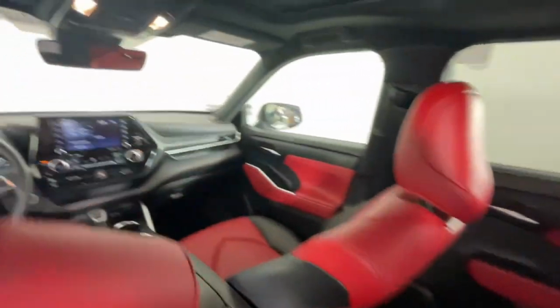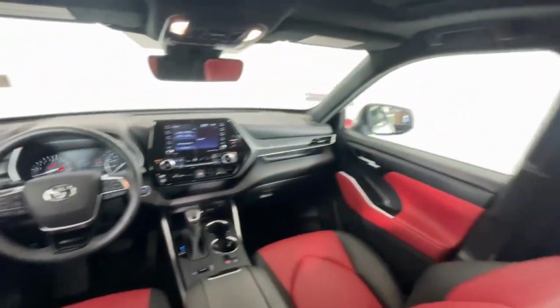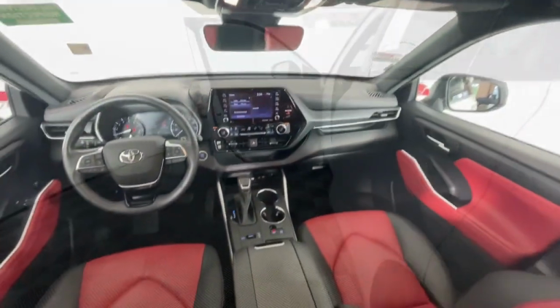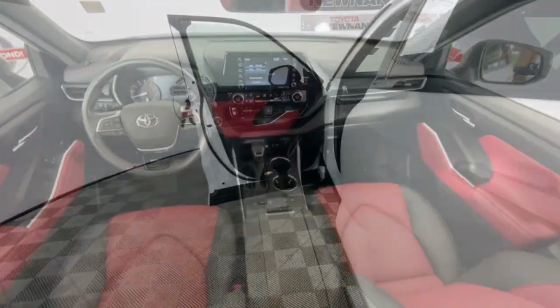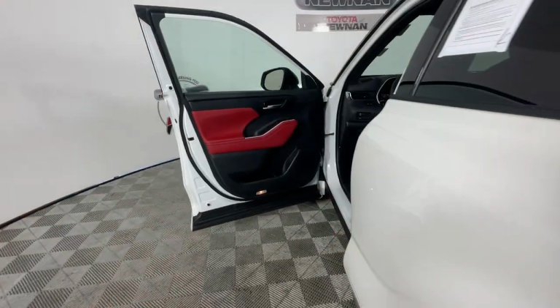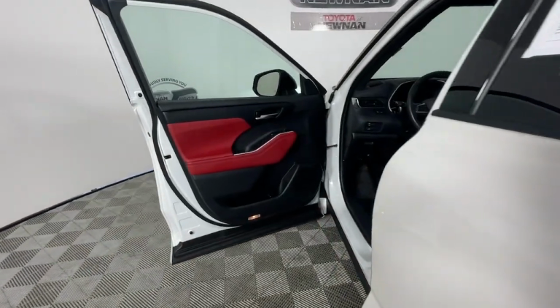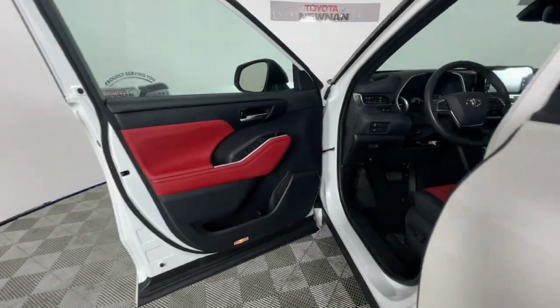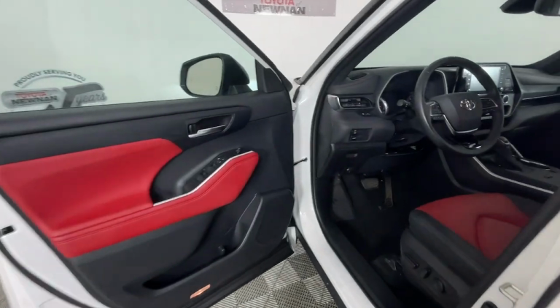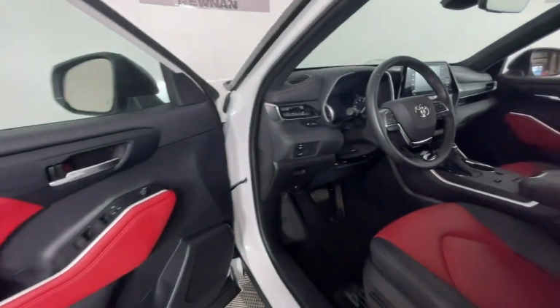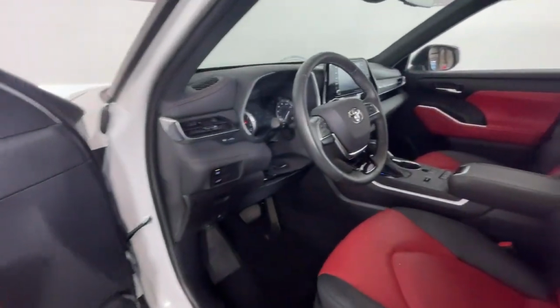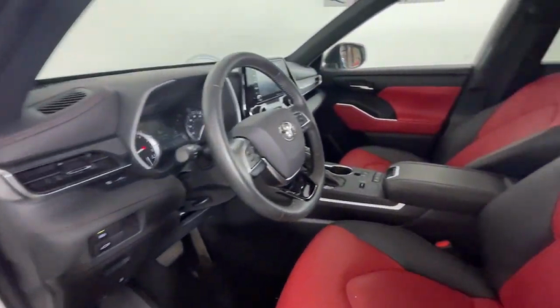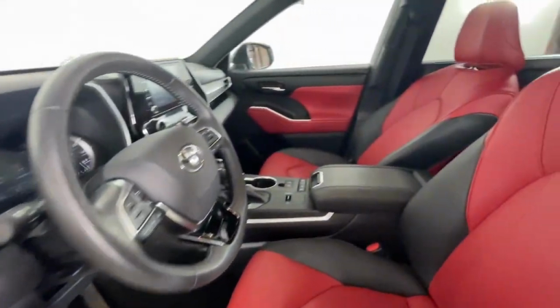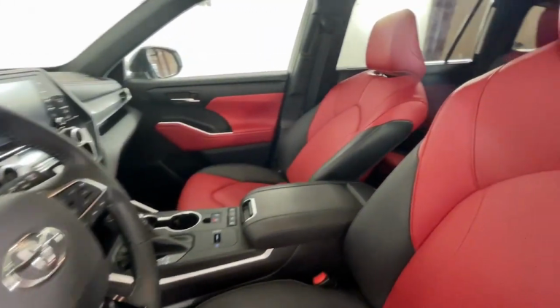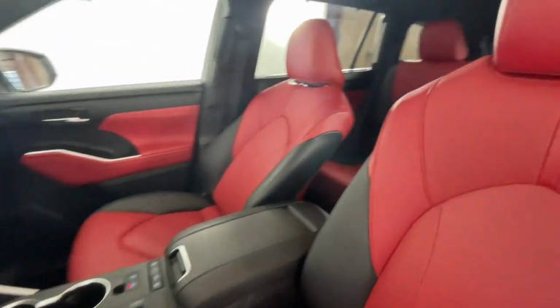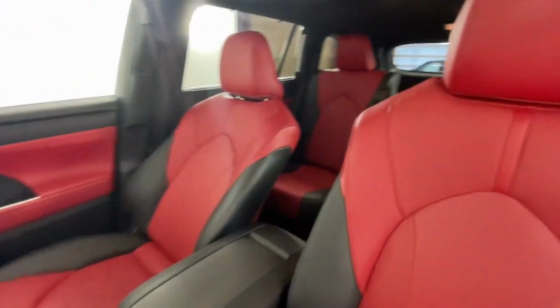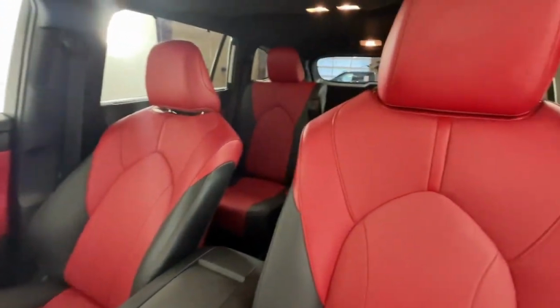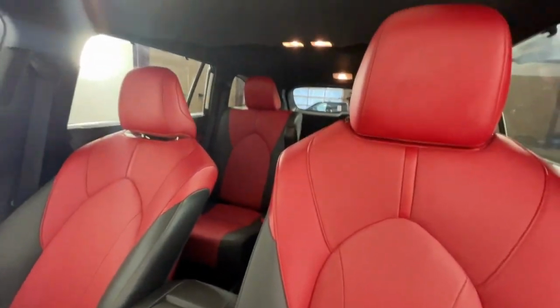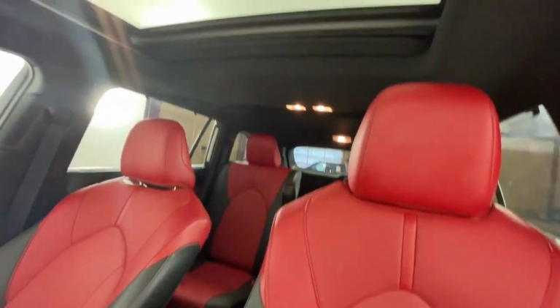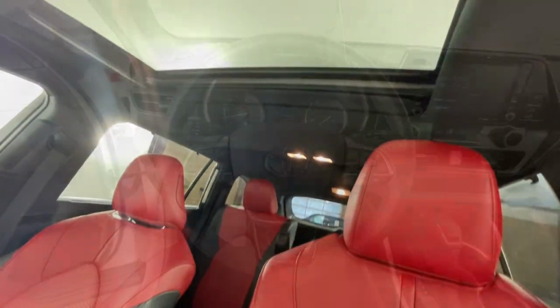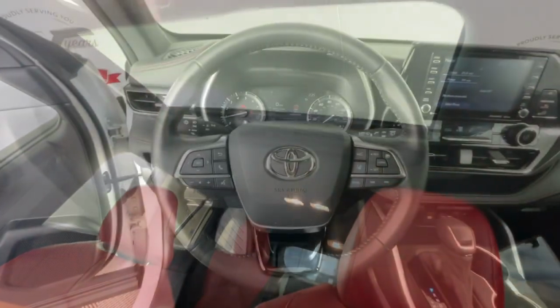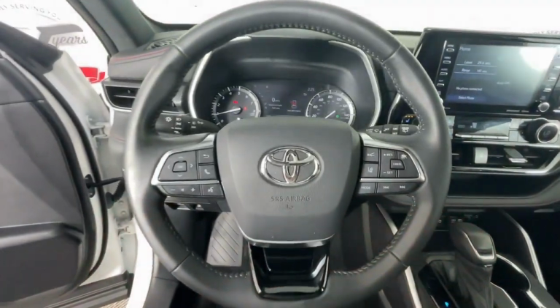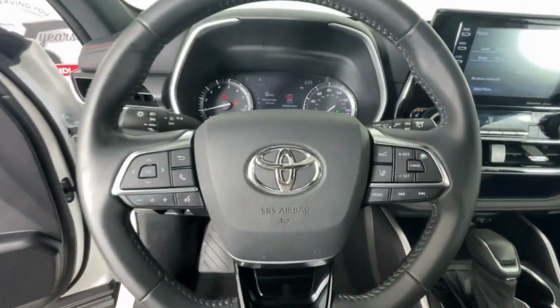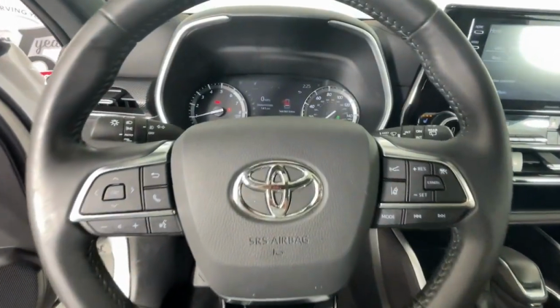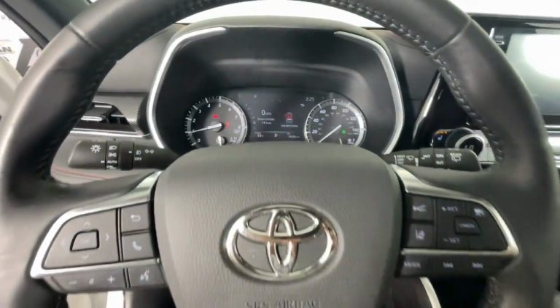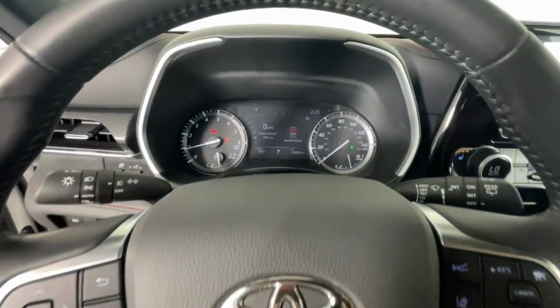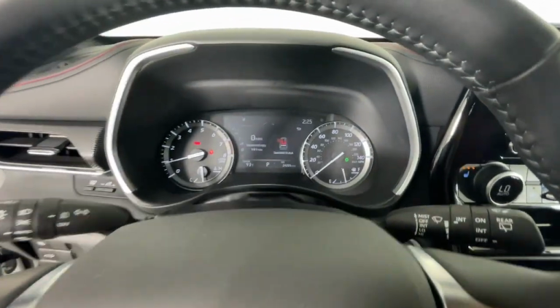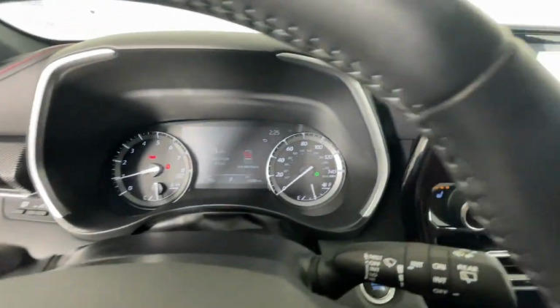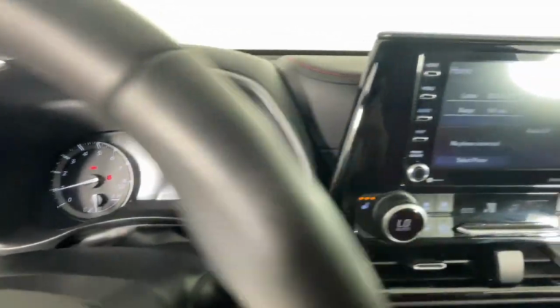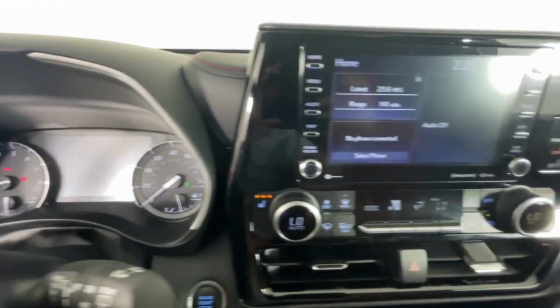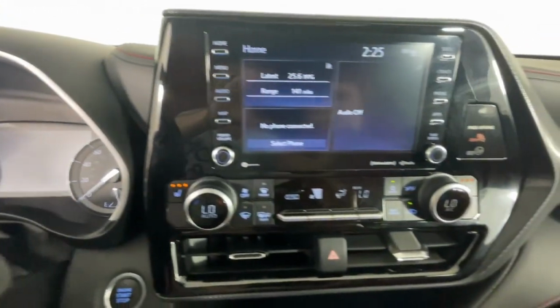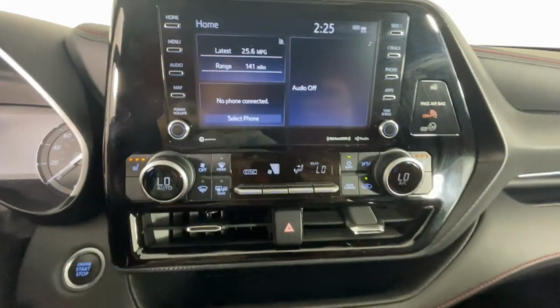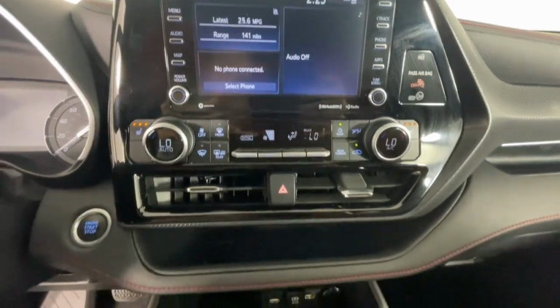Apple CarPlay and/or Android Auto, Sun/Moonroof, Keyless Entry, Heated Driver Seat, Power Passenger Seat, Heated Mirrors, Satellite Radio, Fog Lamps, Backup Camera.